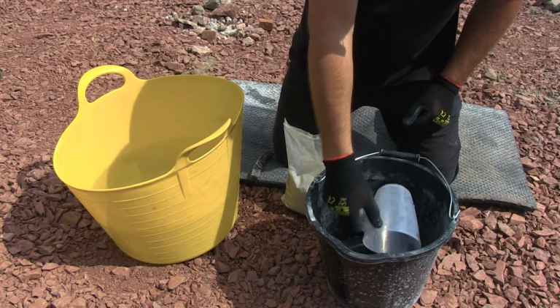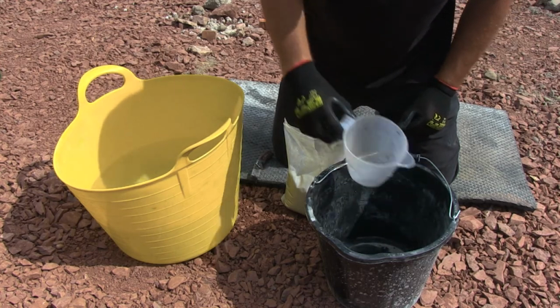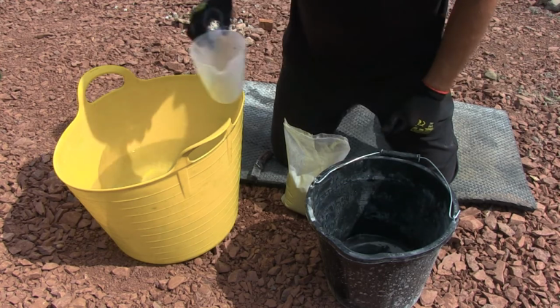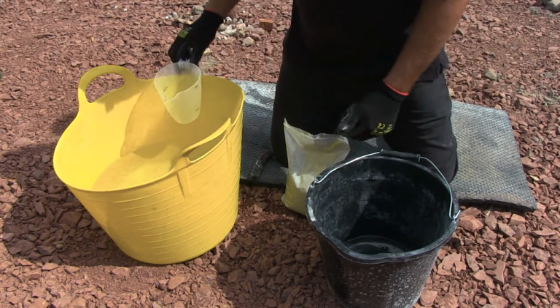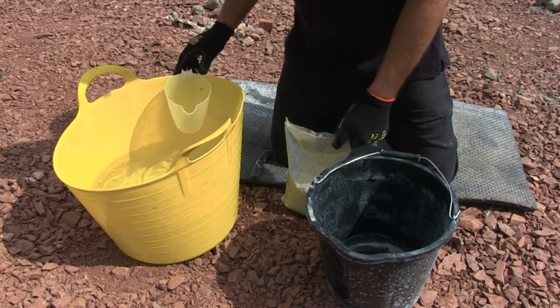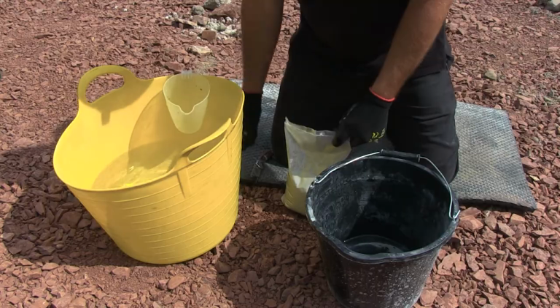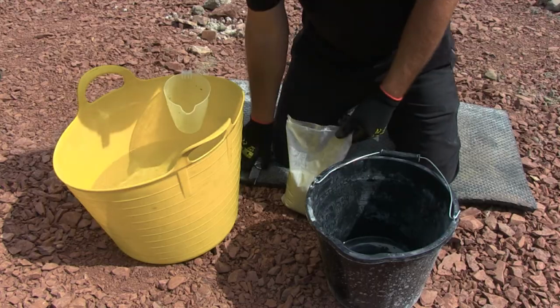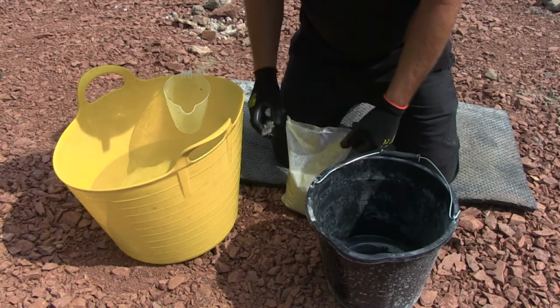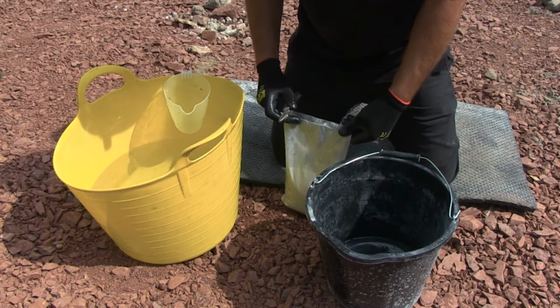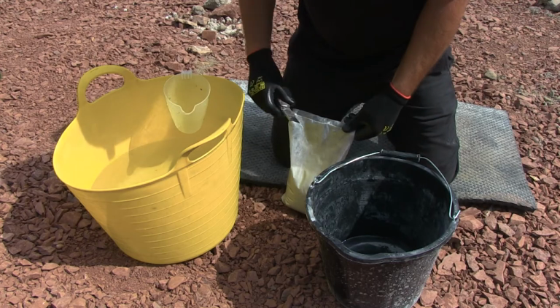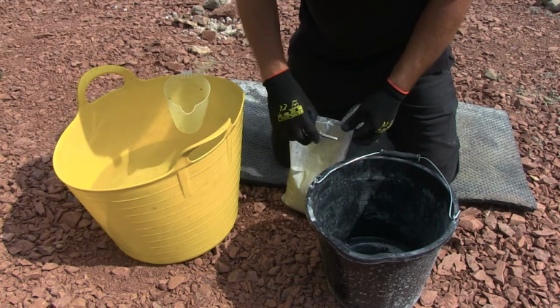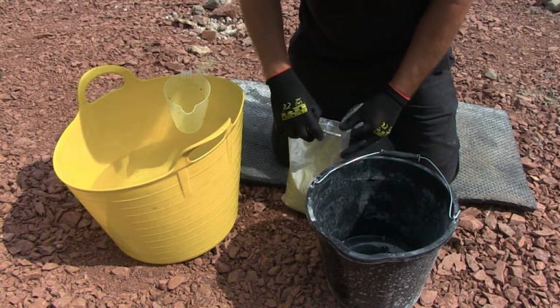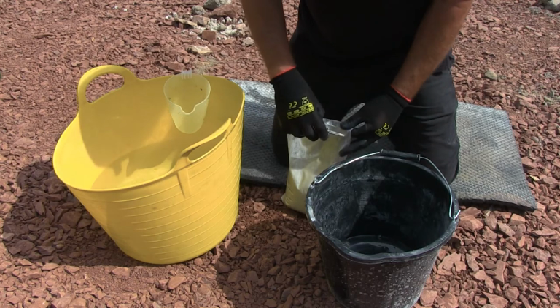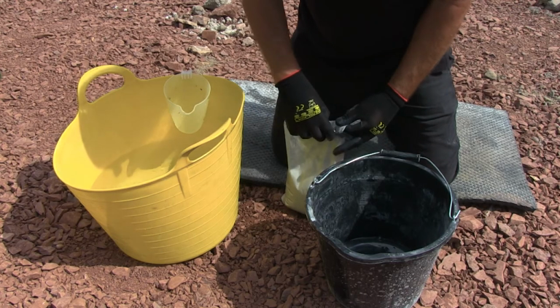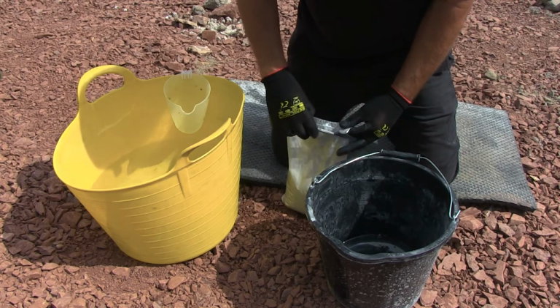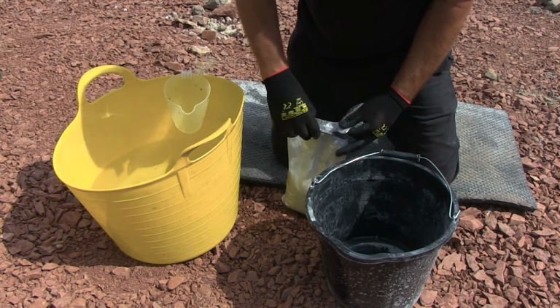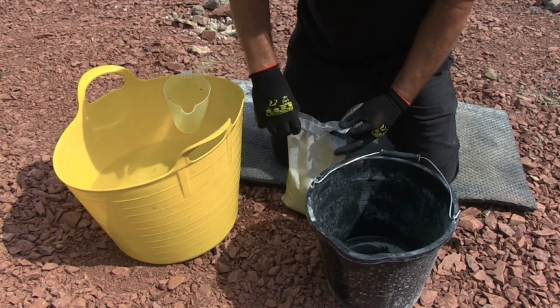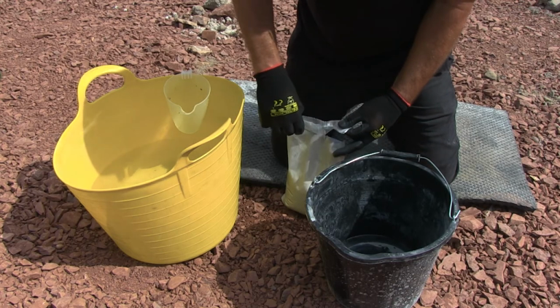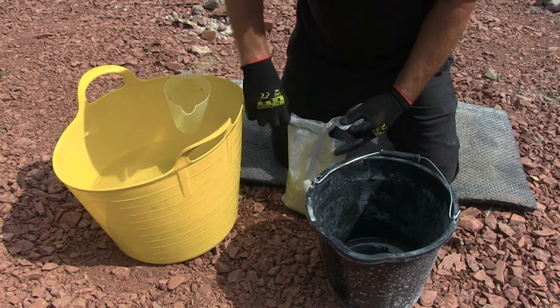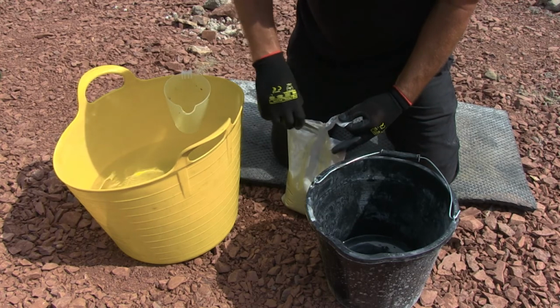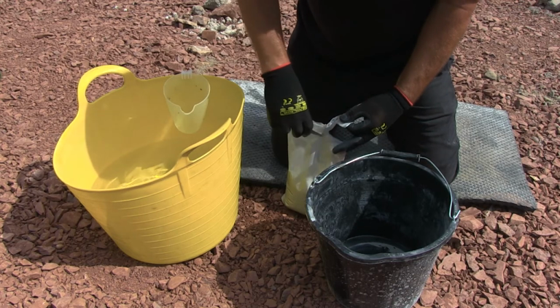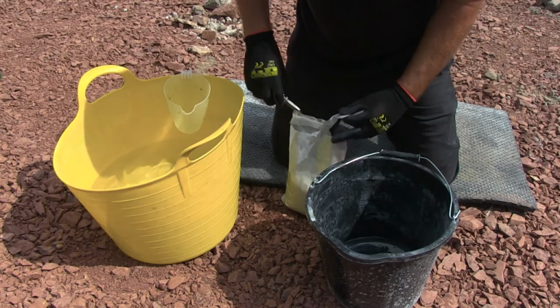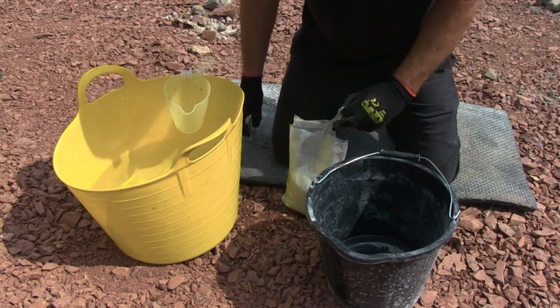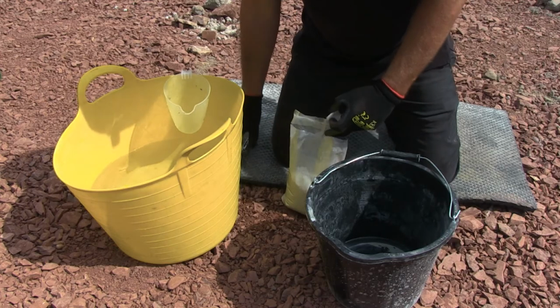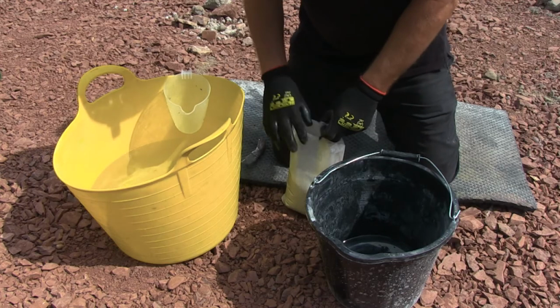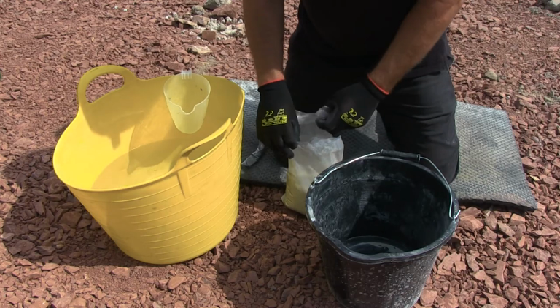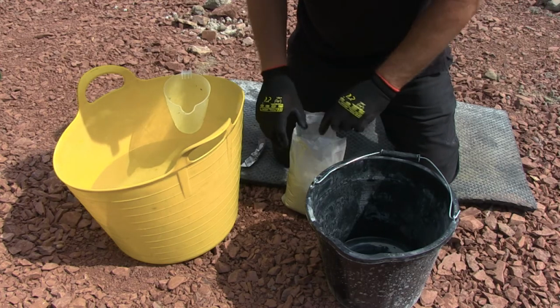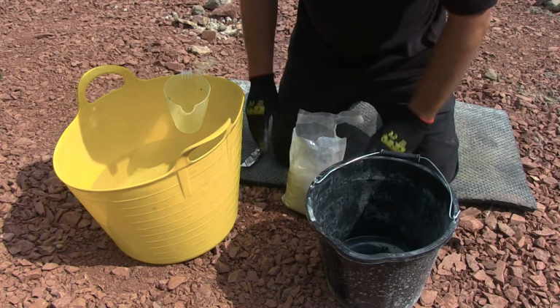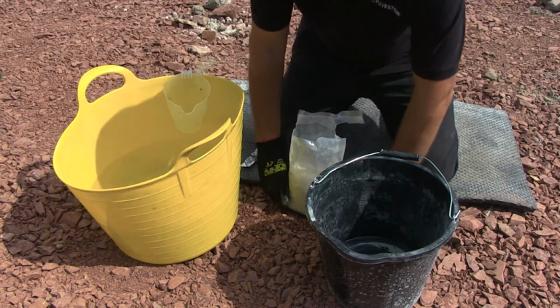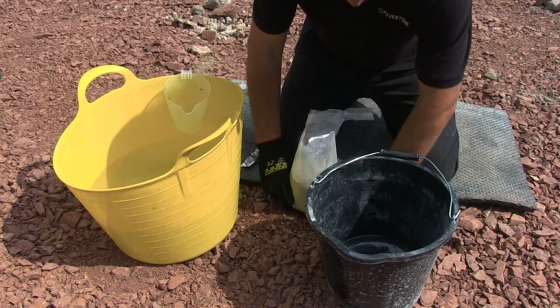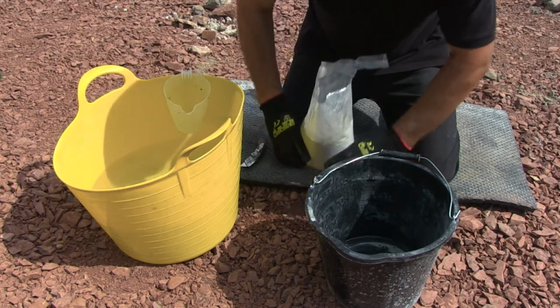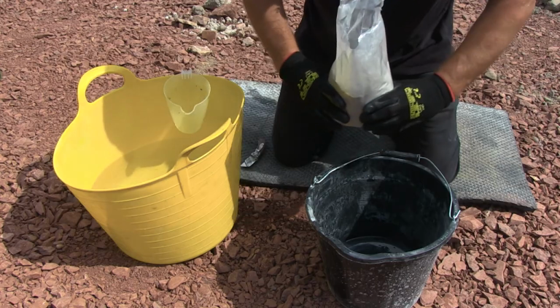Some tubs will have four bags of two and a half kilograms instead. If this is the case, use two two-and-a-half kilogram bags with 1.2 litres of water.